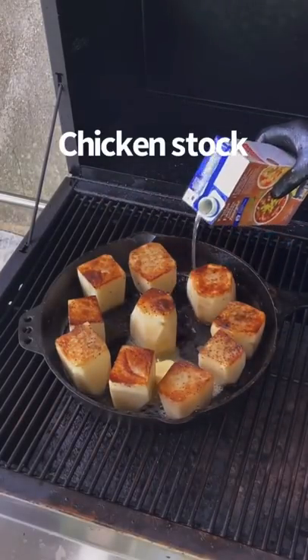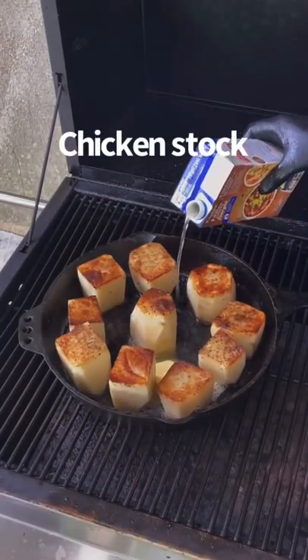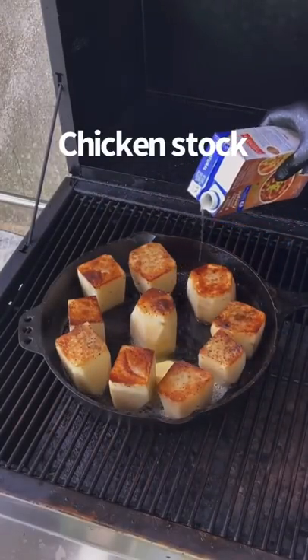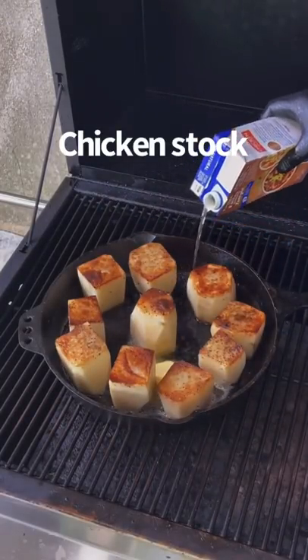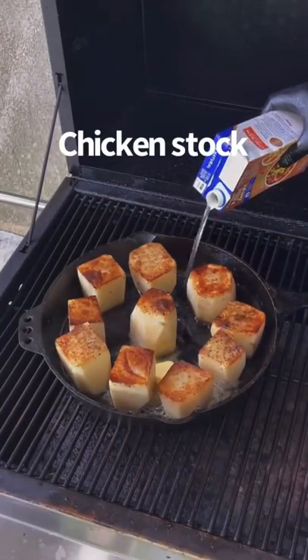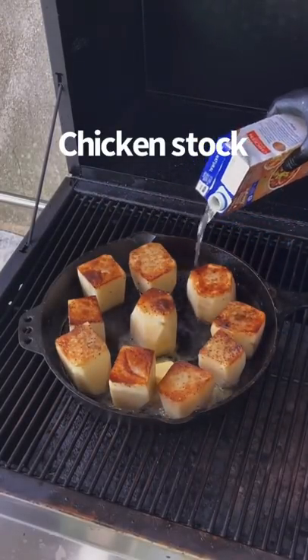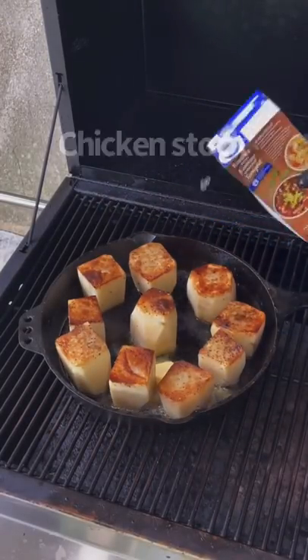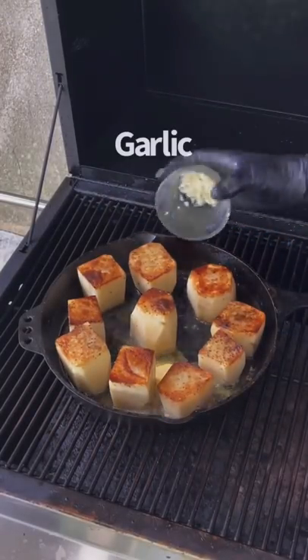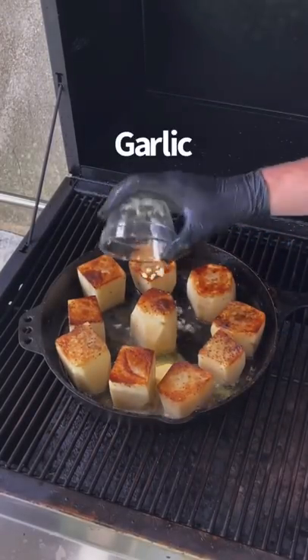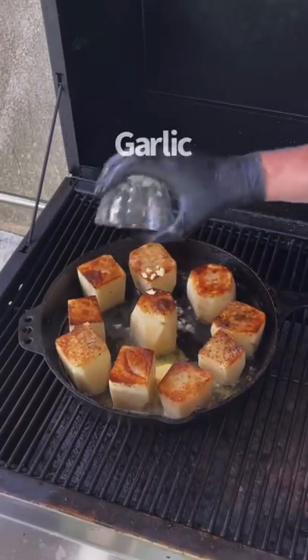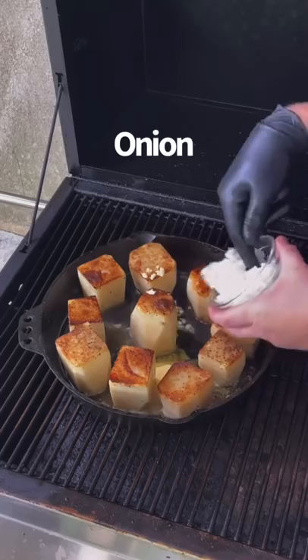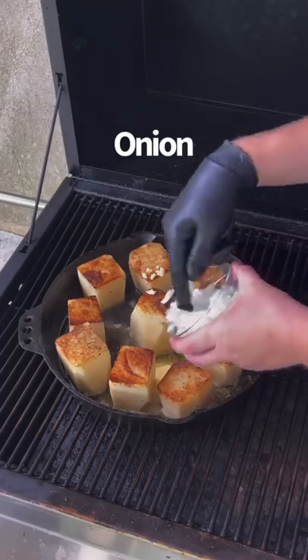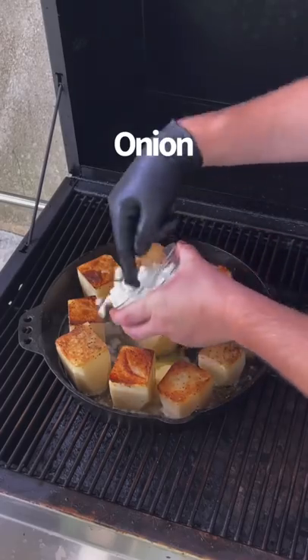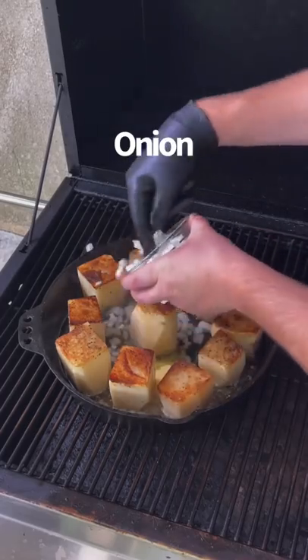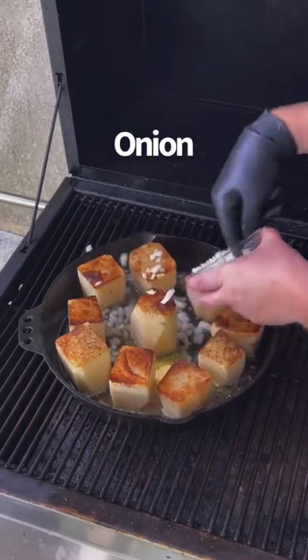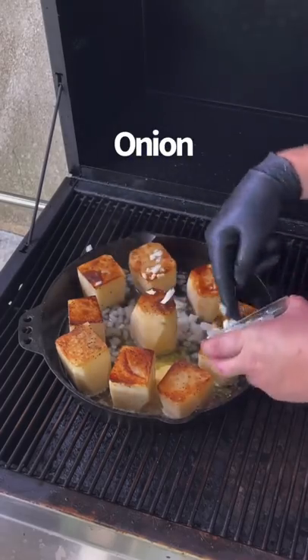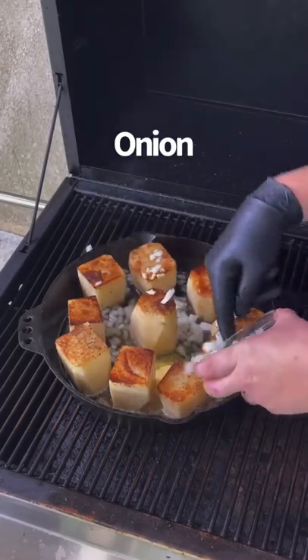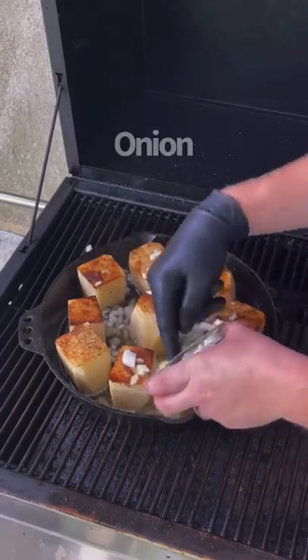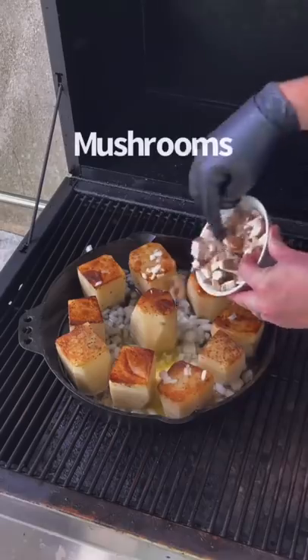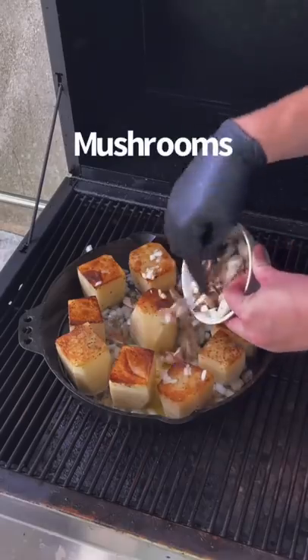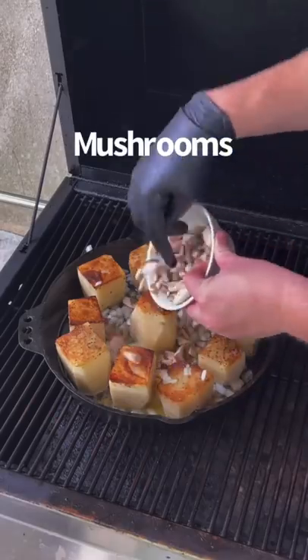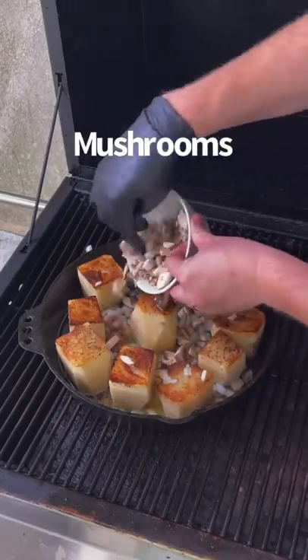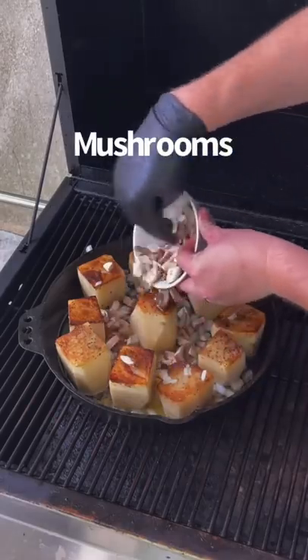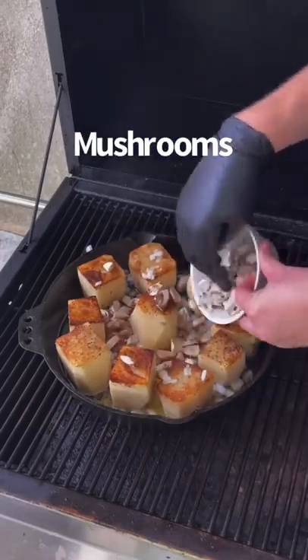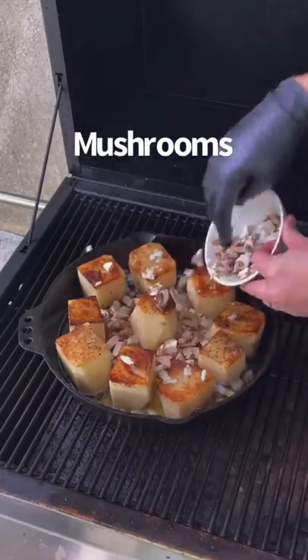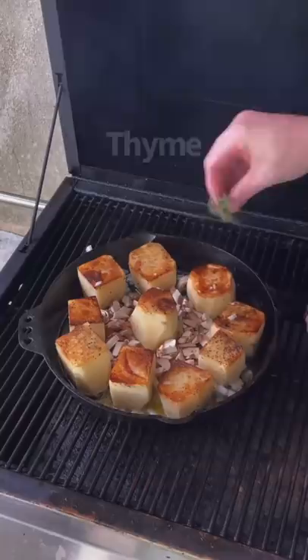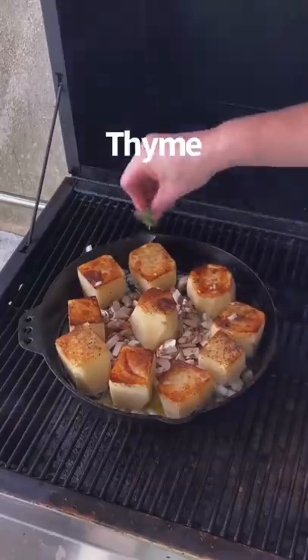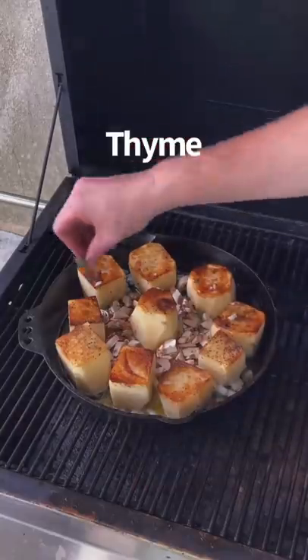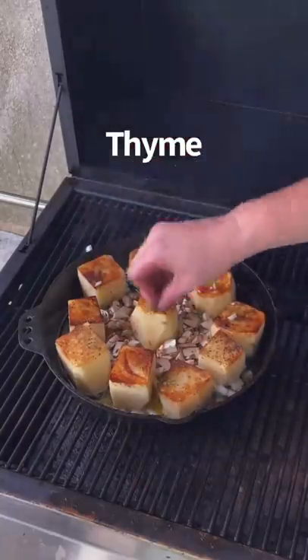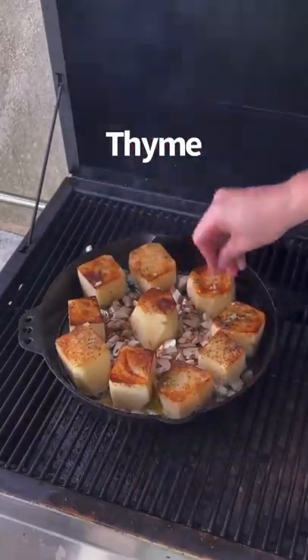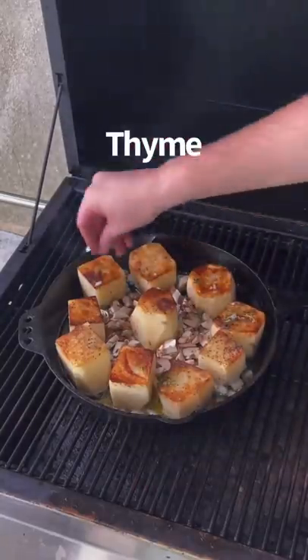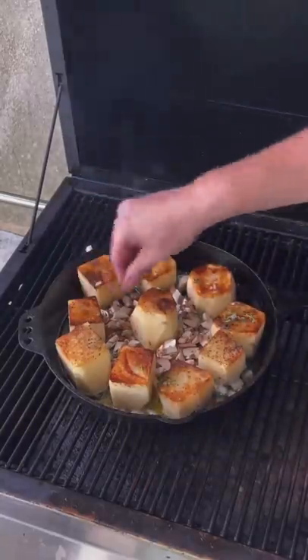Now place it in a smoker with some butter, chicken stock, some garlic, onion, some mushrooms. Then we're going to add a little bit of herbs like thyme and basil.